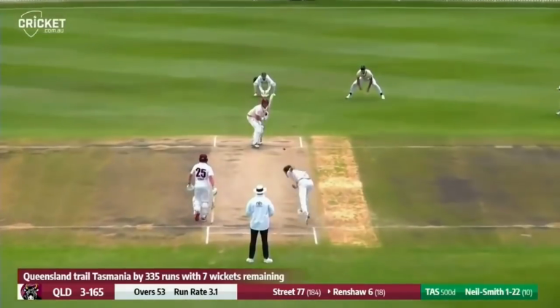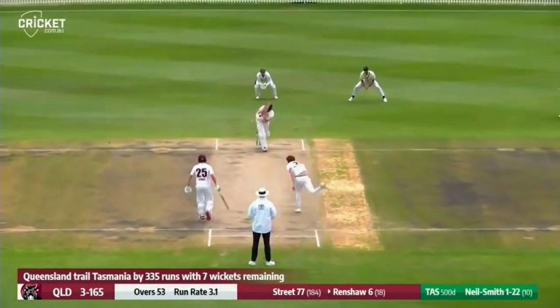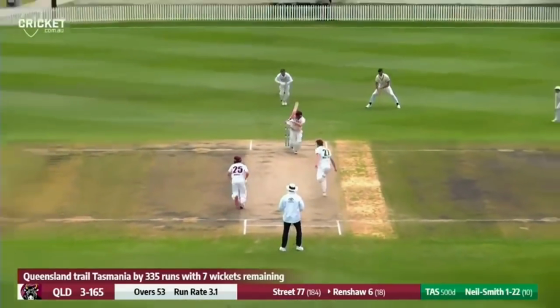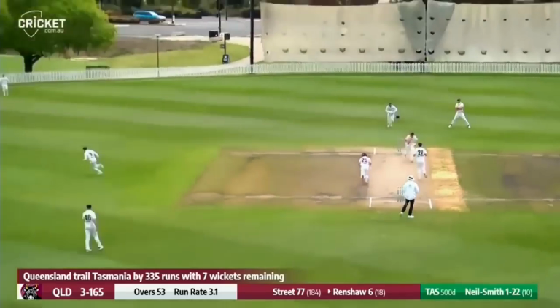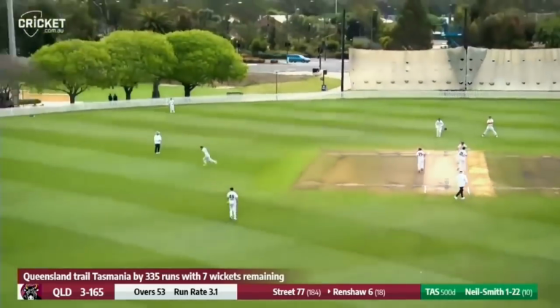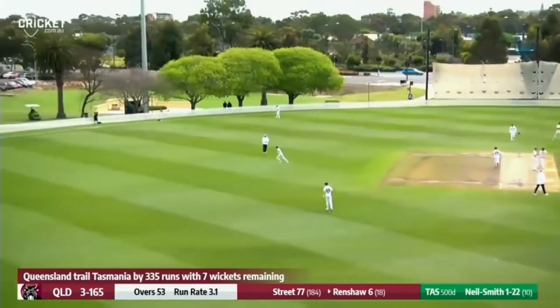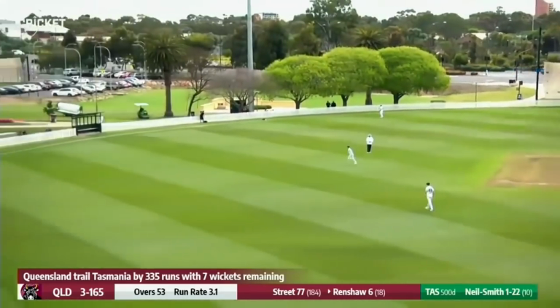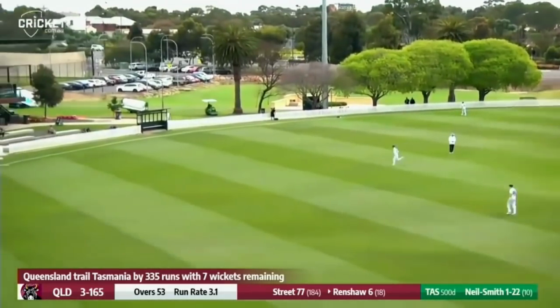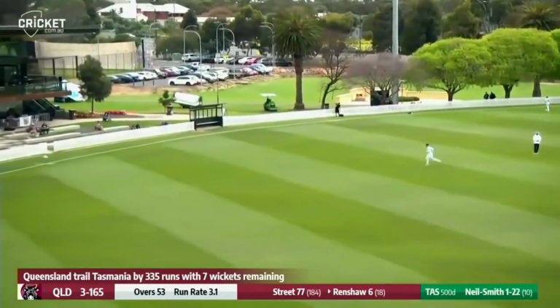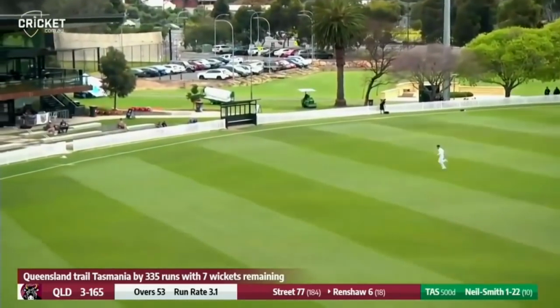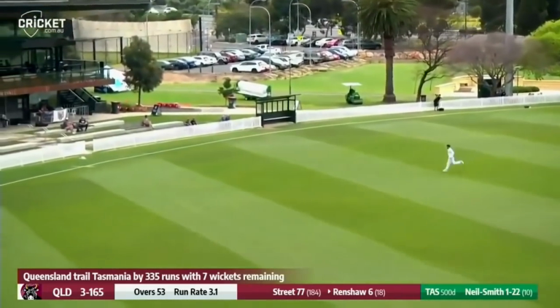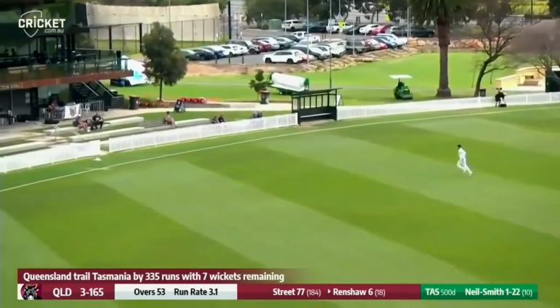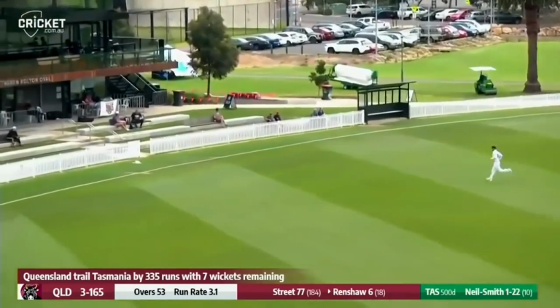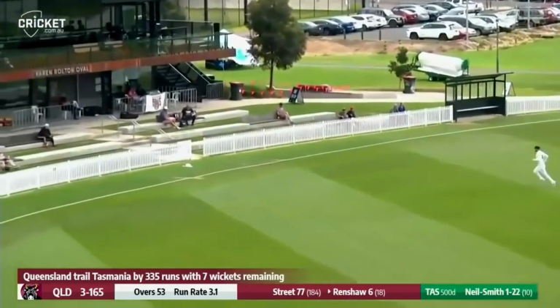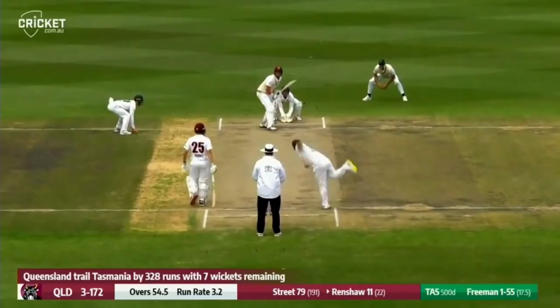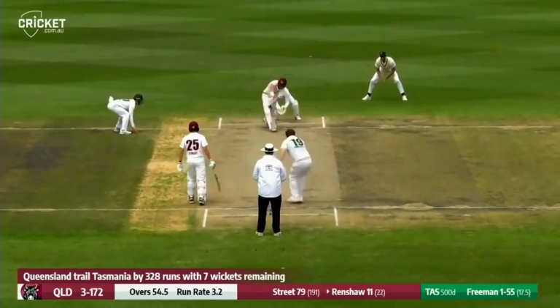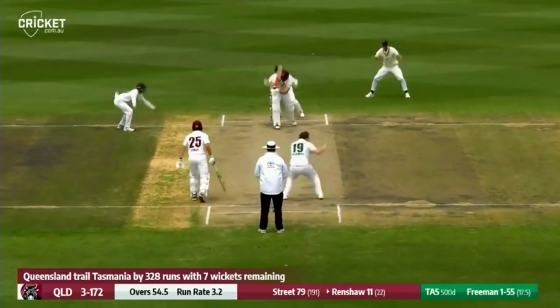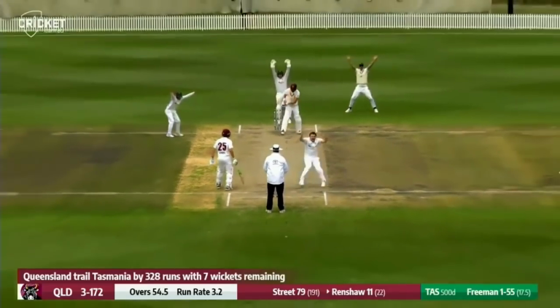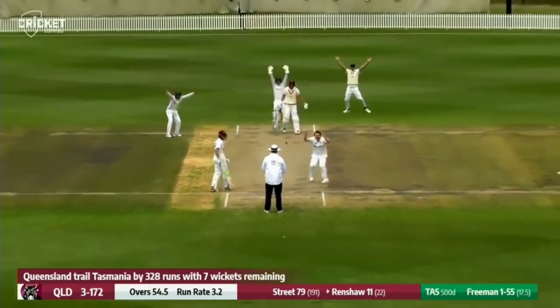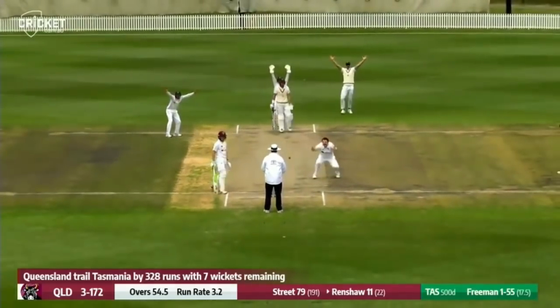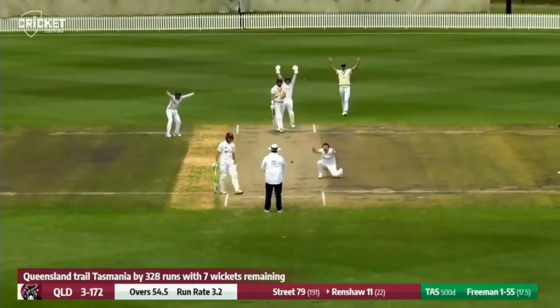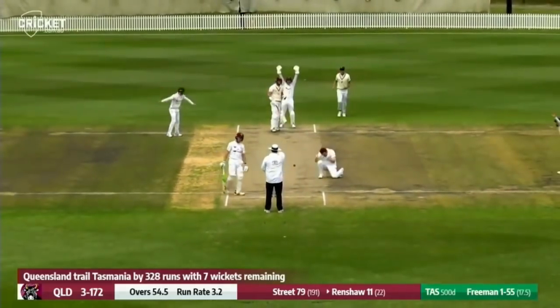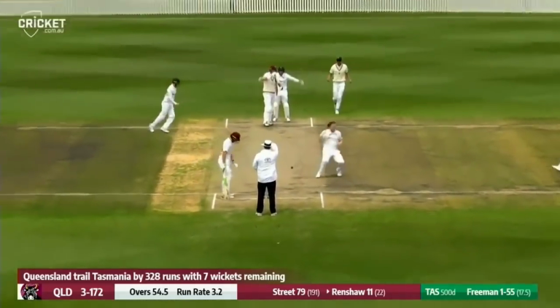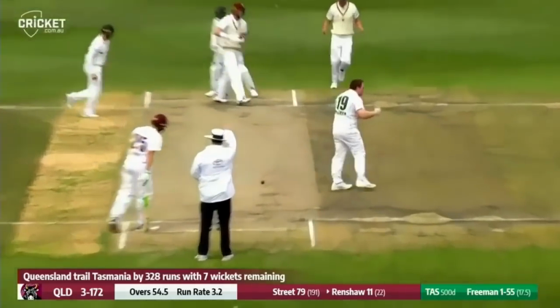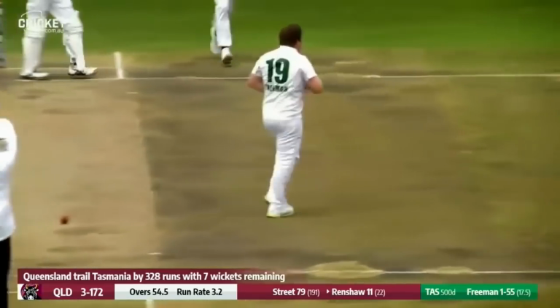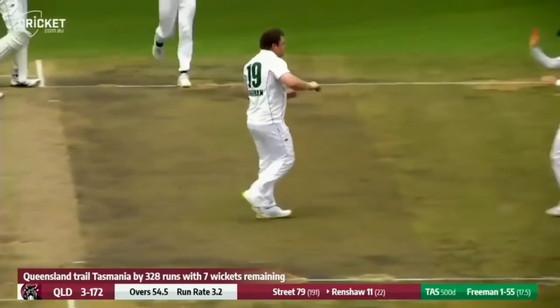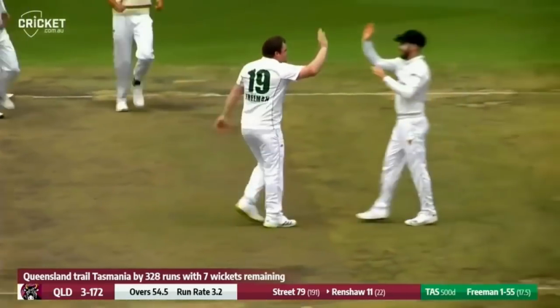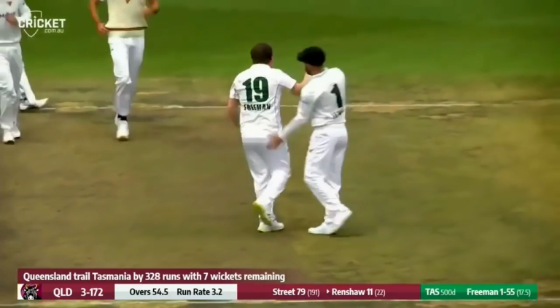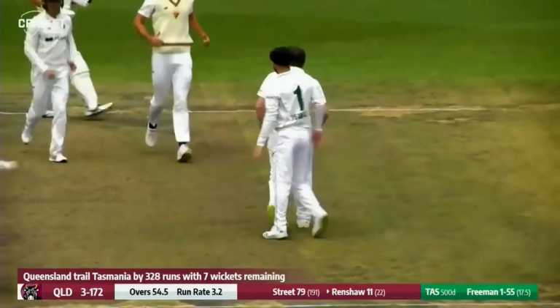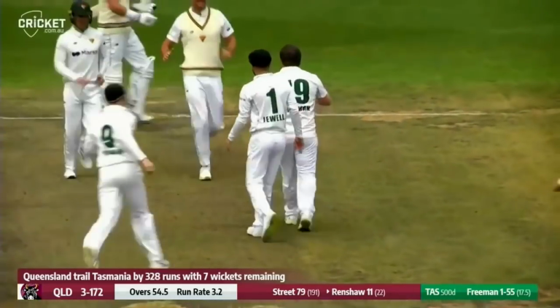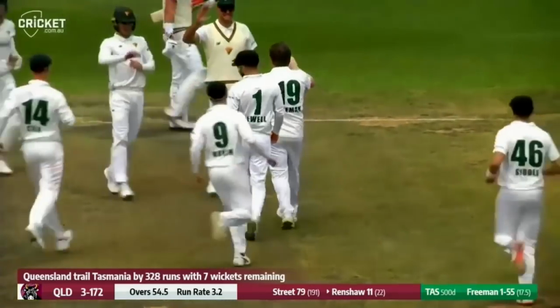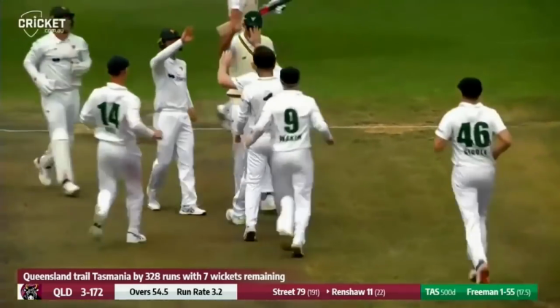Smith bowls now to Renshaw from the stumps, flicks it away nicely. That's a stylish shot from a stylish player. Freeman again bowls, Renshaw's hit on the pad — that's close, that's really close, it's more than close. It's out. Freeman gets his second wicket.